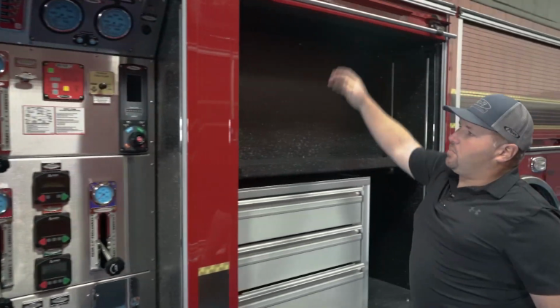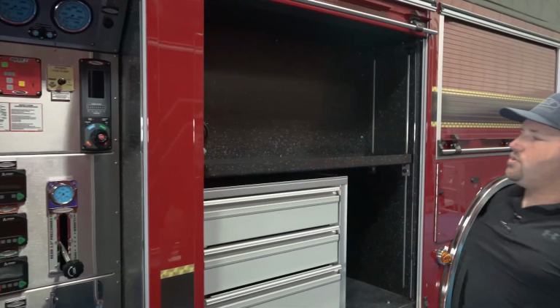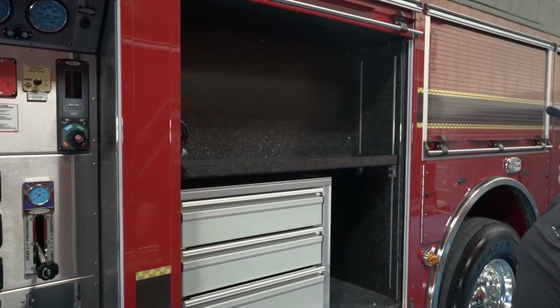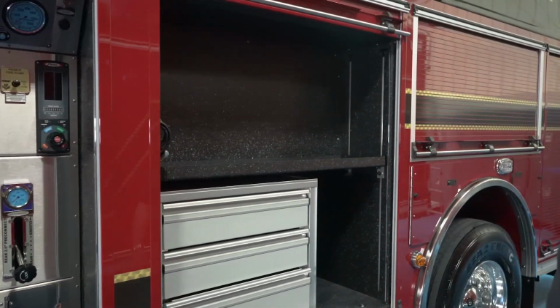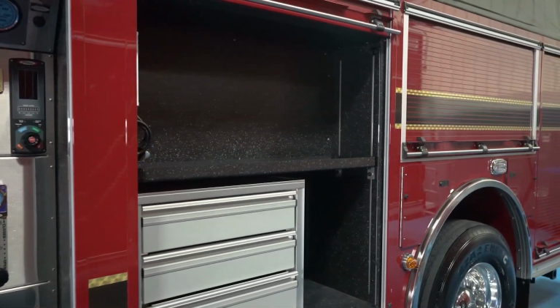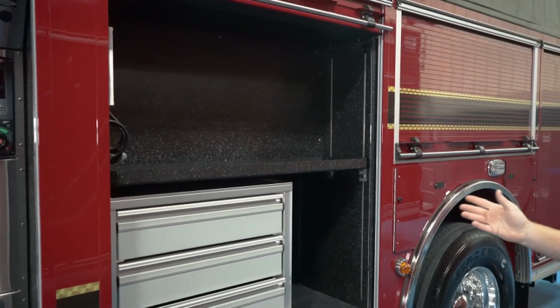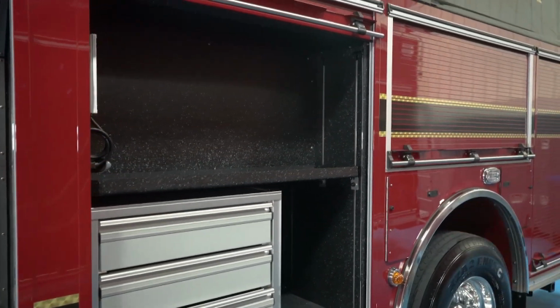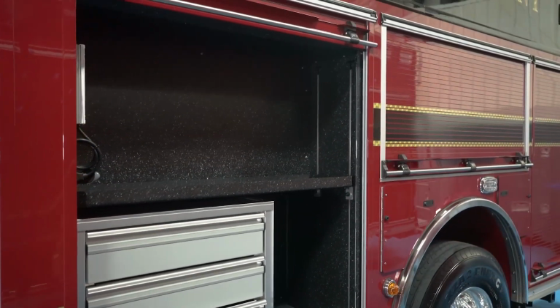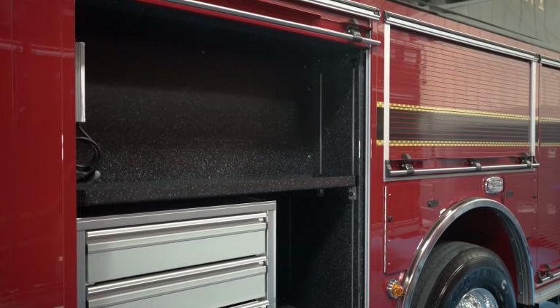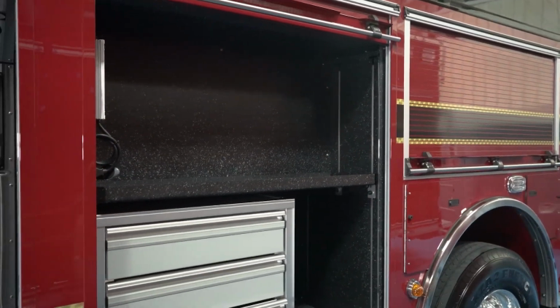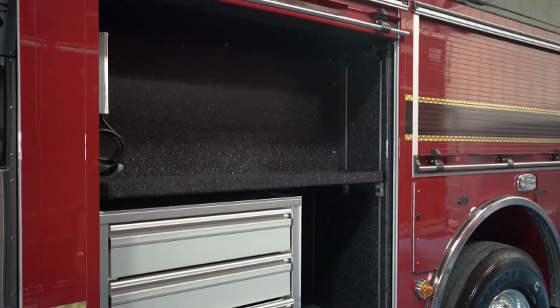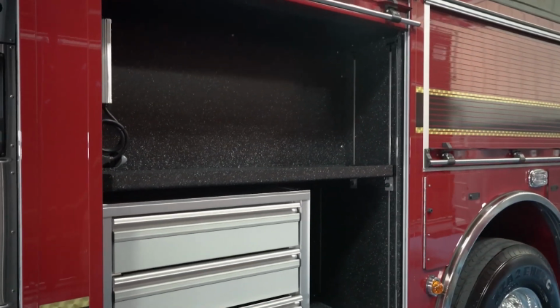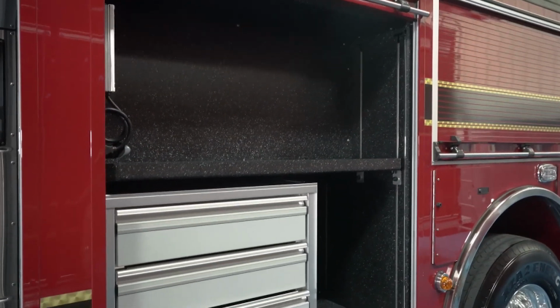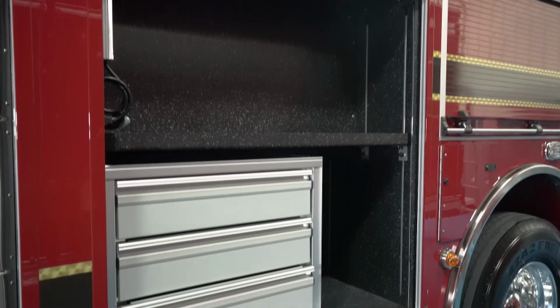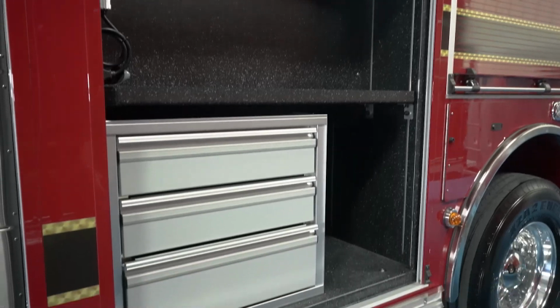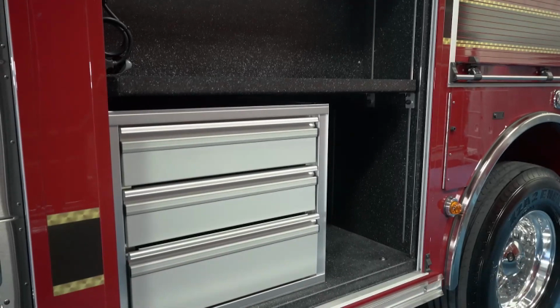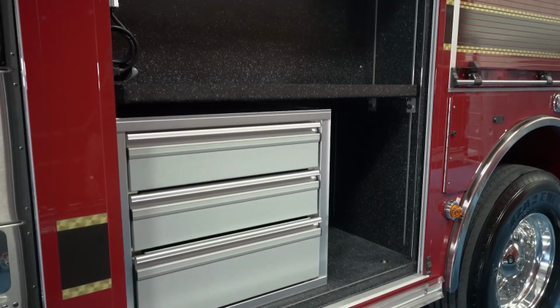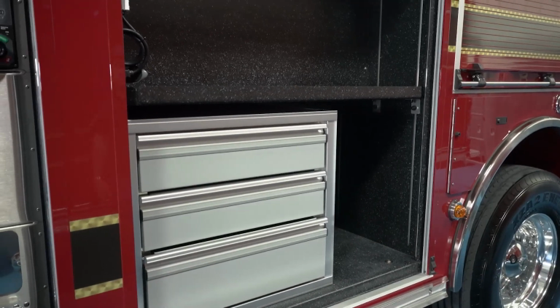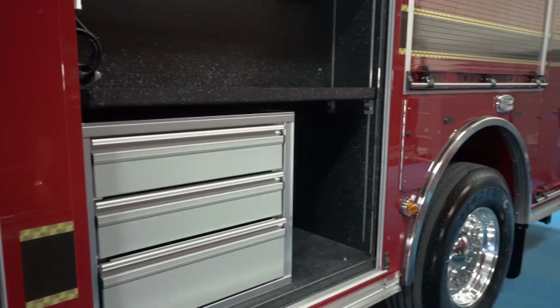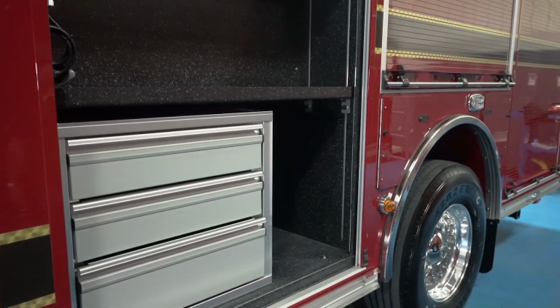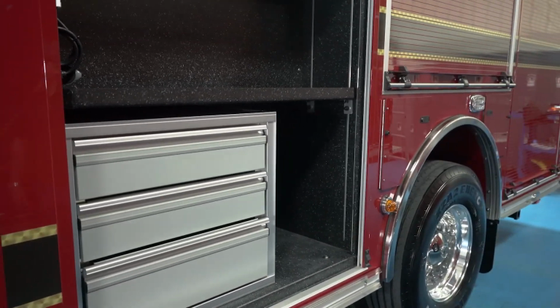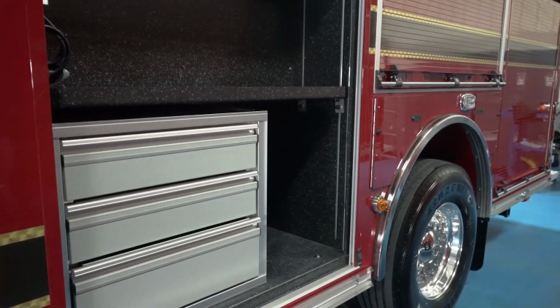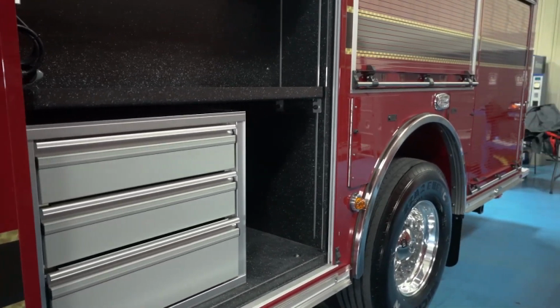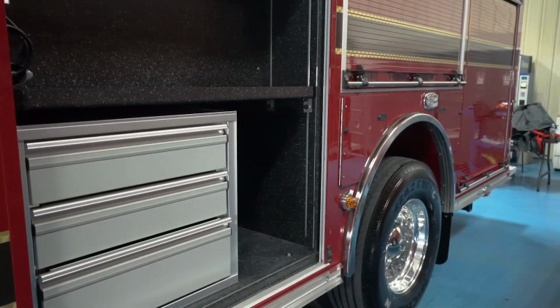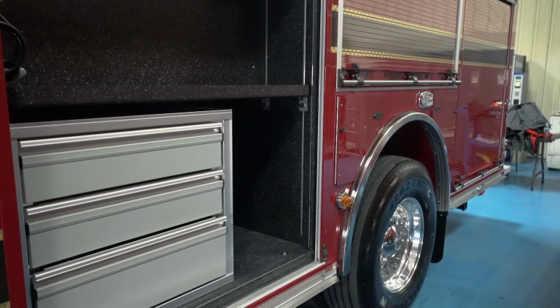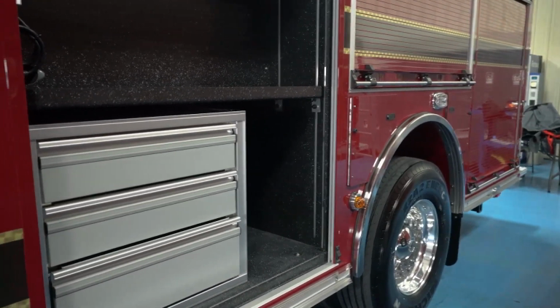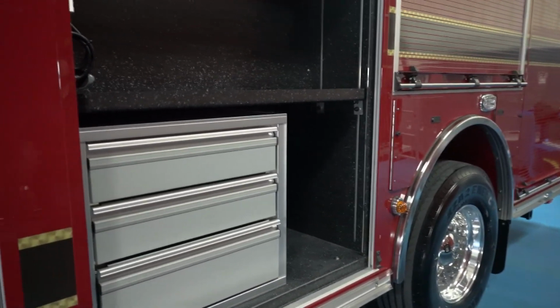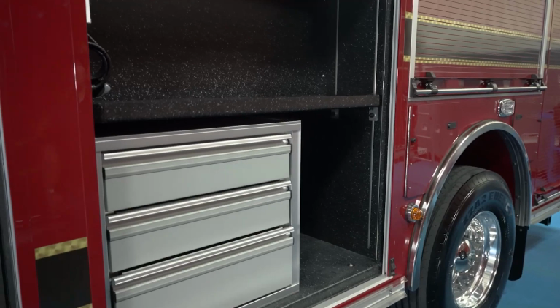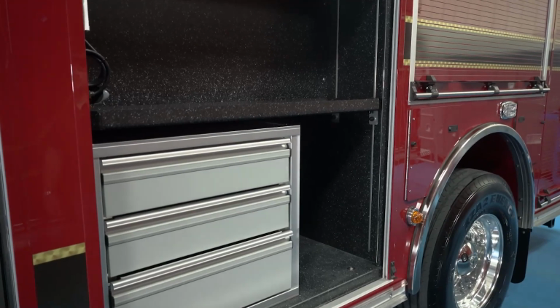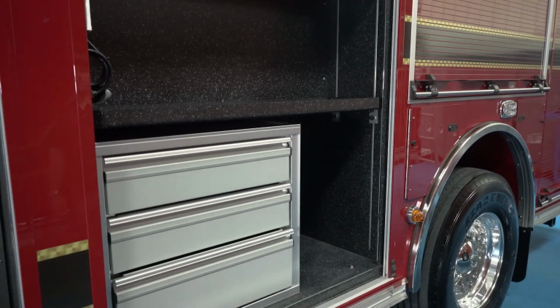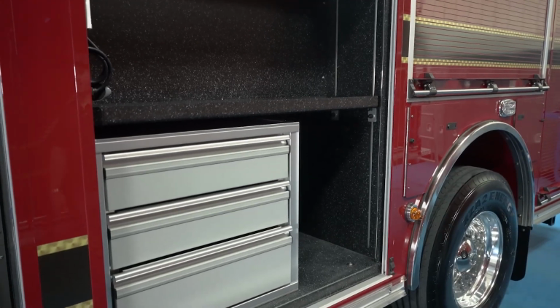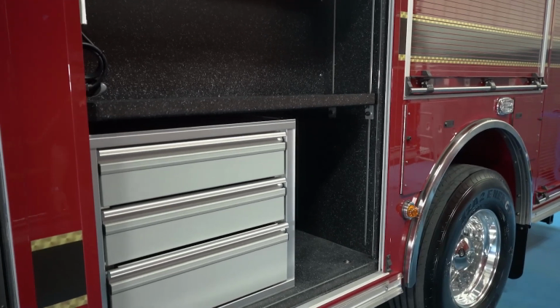Plenty of storage on the truck. We noticed this toolbox when we were doing a walk around — quick, easy storage. Keeps everything nice and neat and able to have everything accessible.